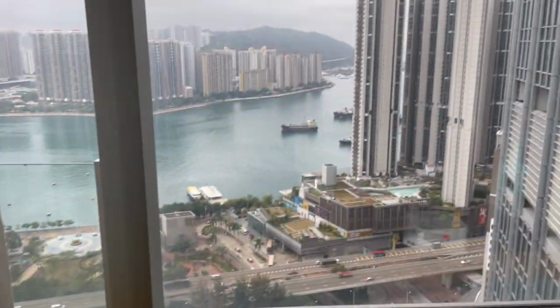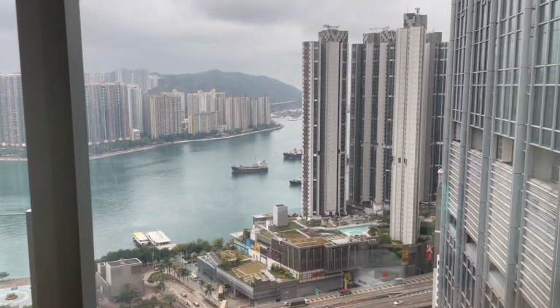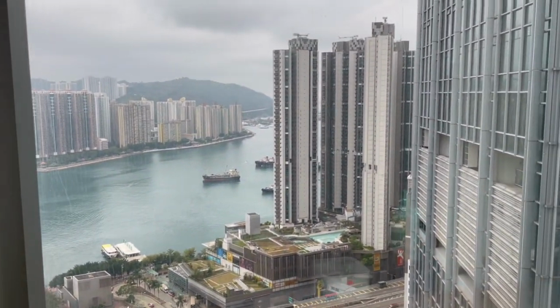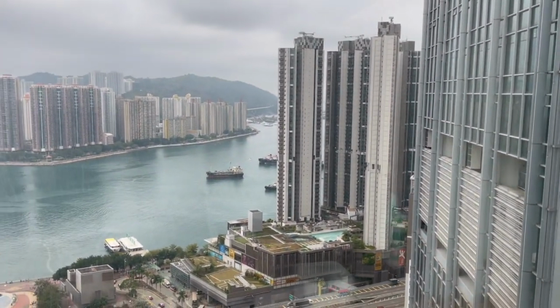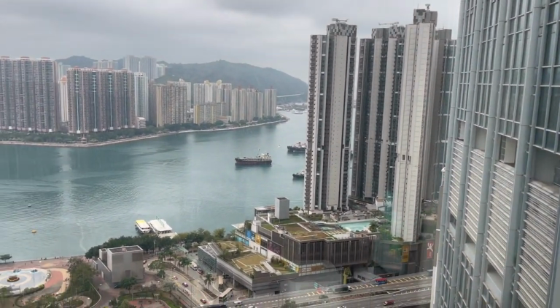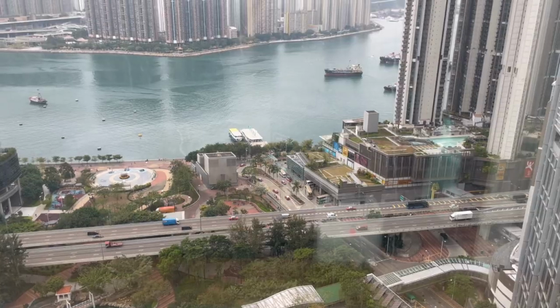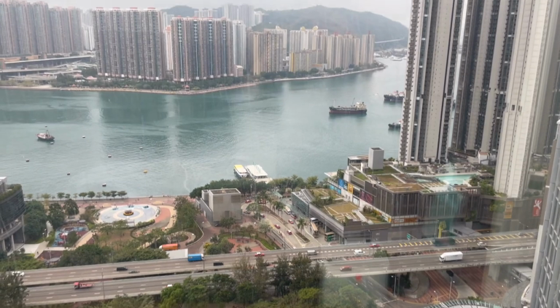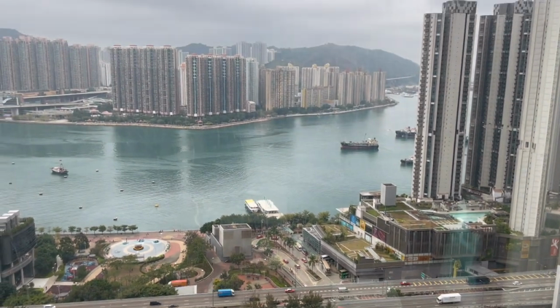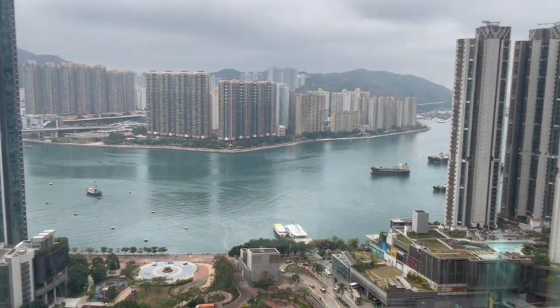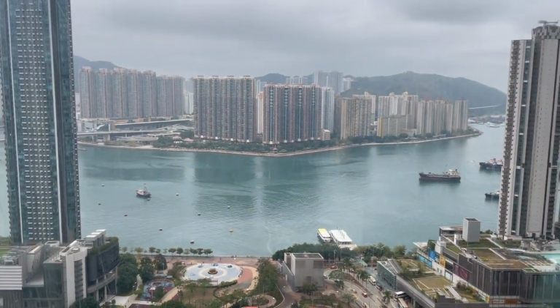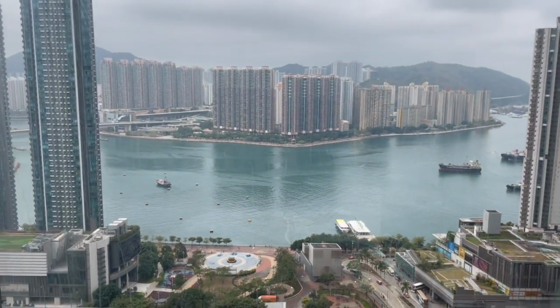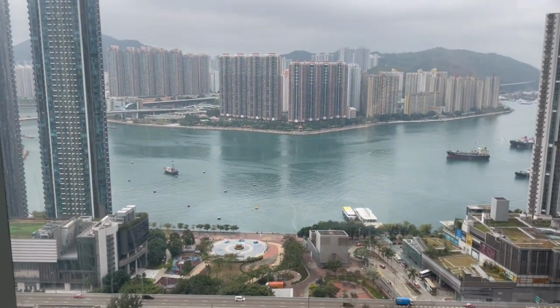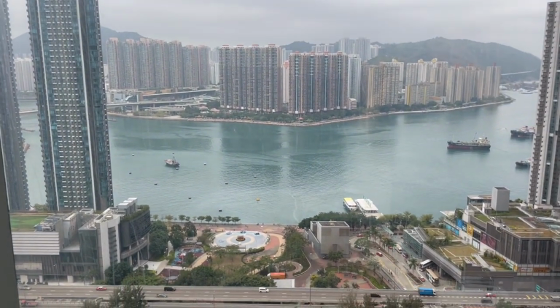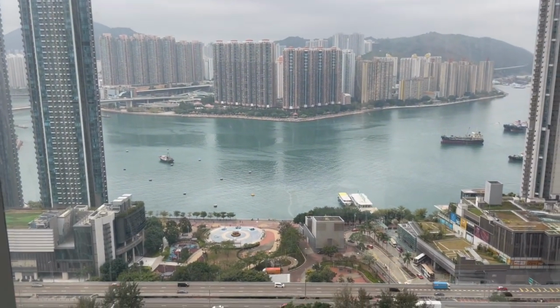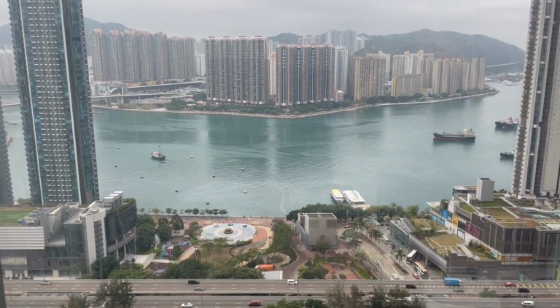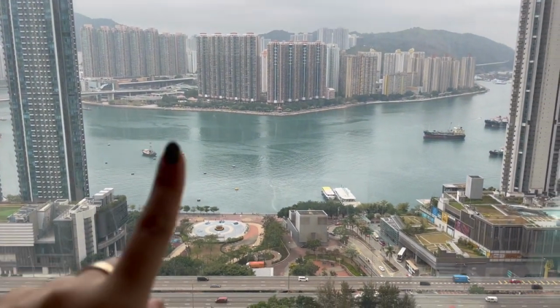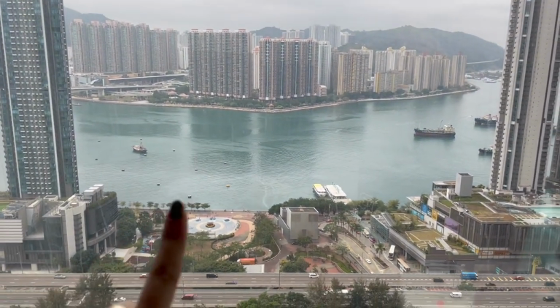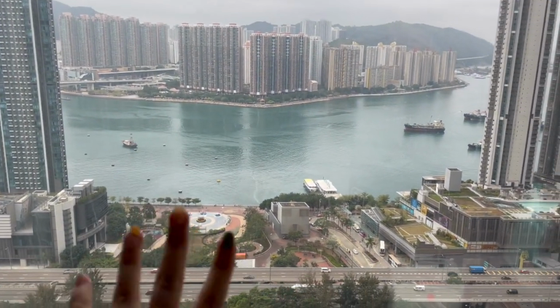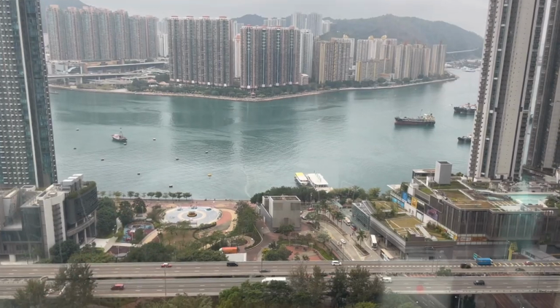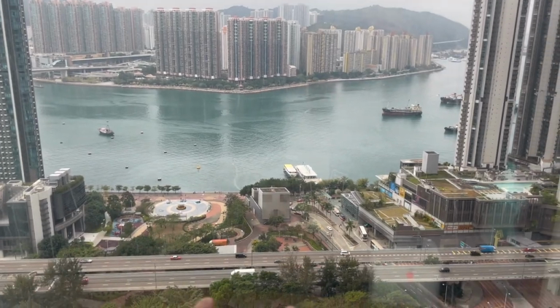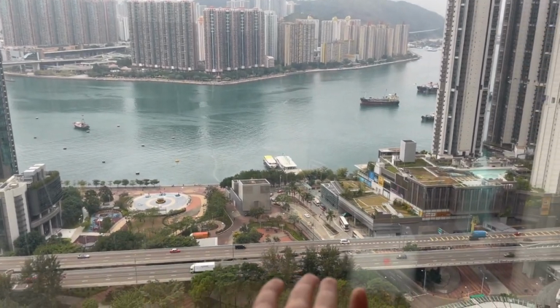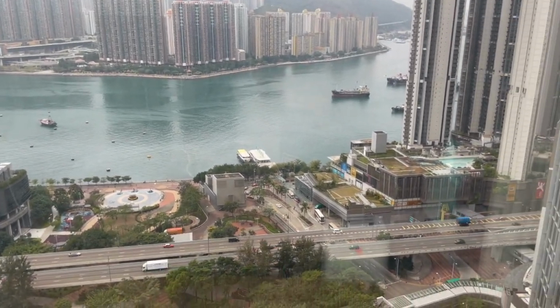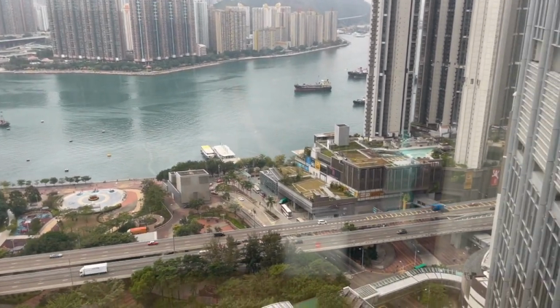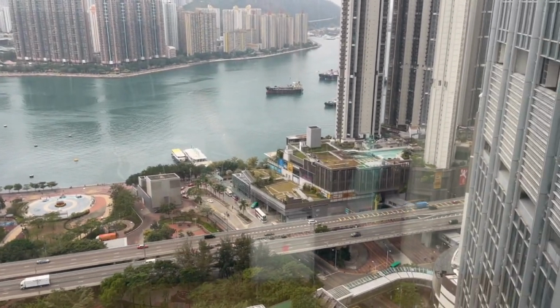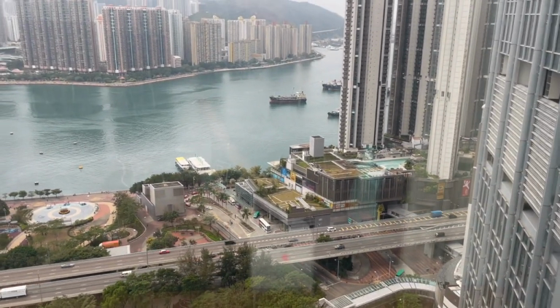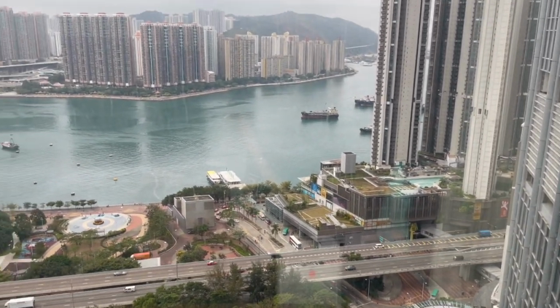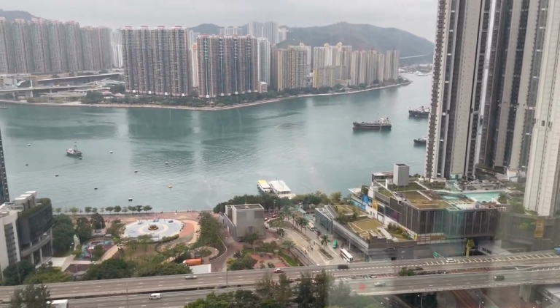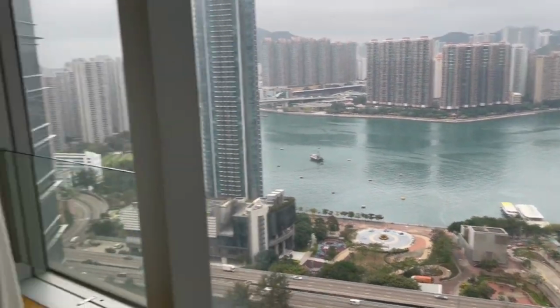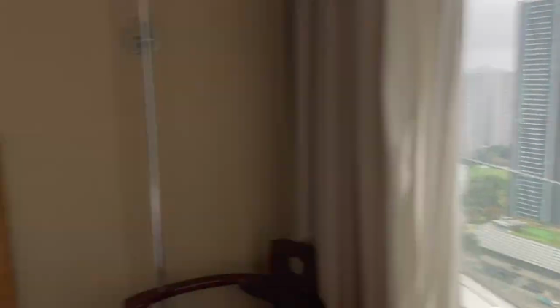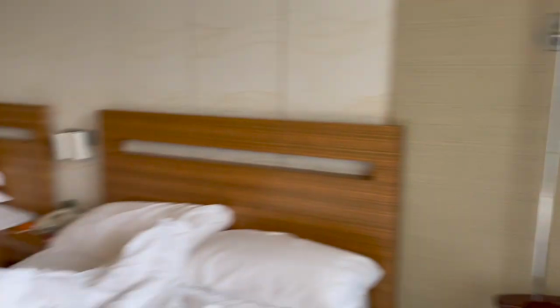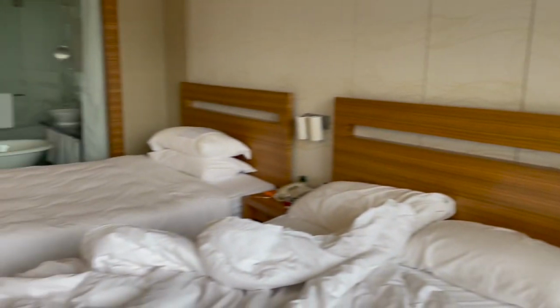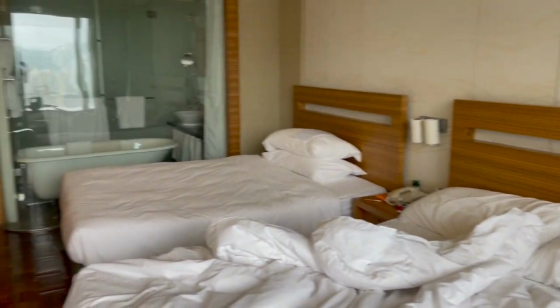This is my view — it's not that loud and you can see the harbor as well as people. That was my hotel room tour.